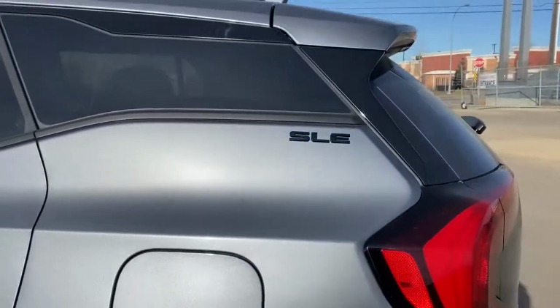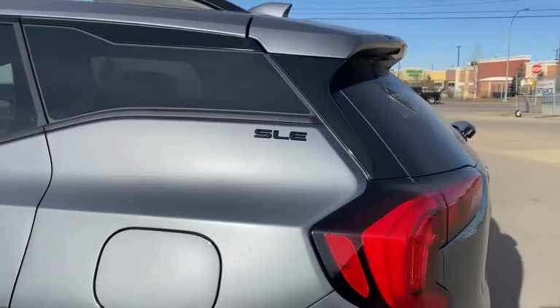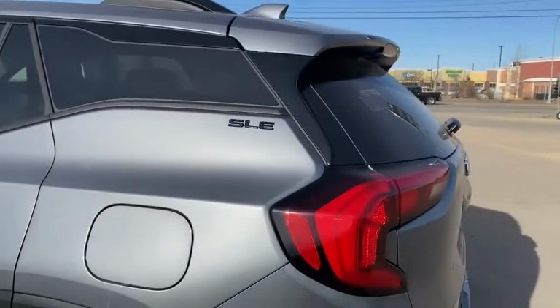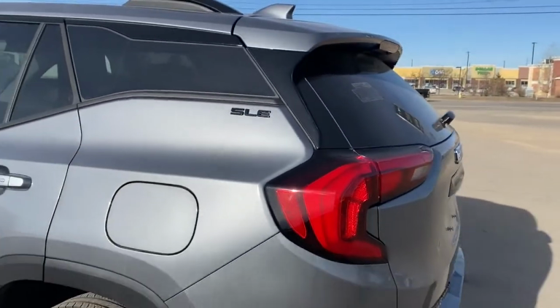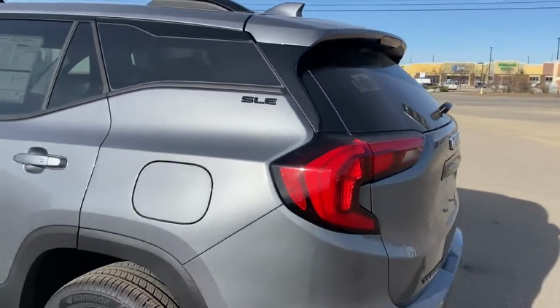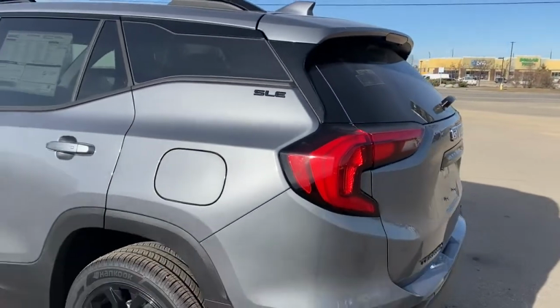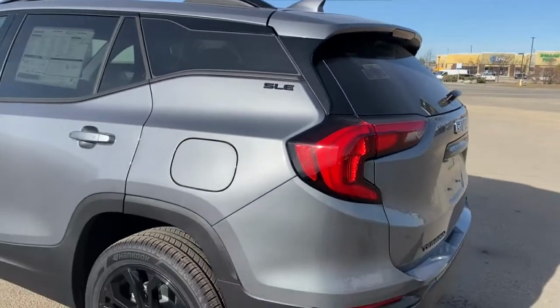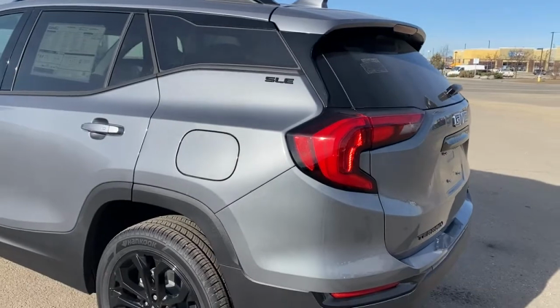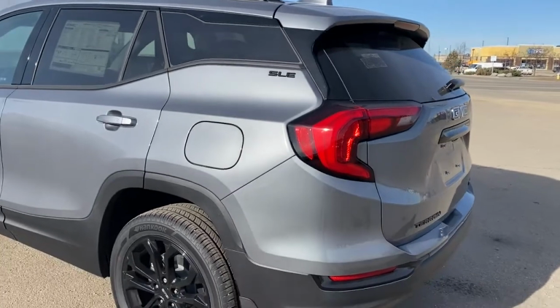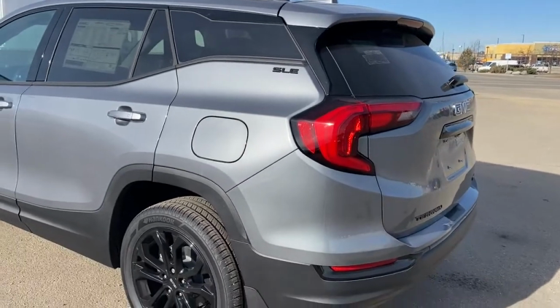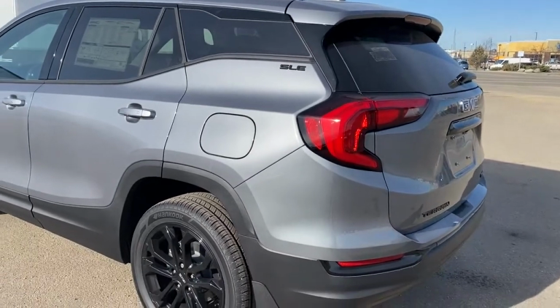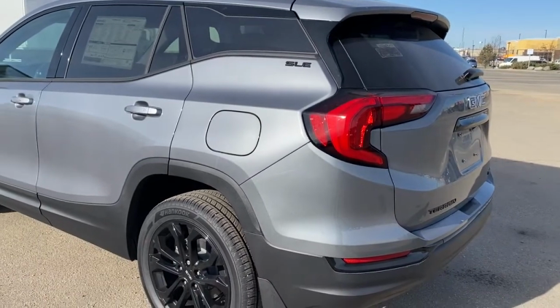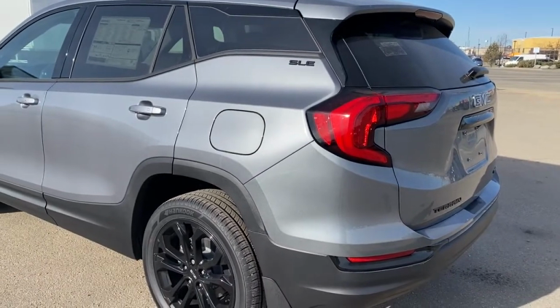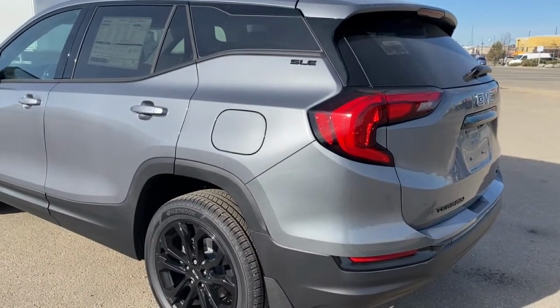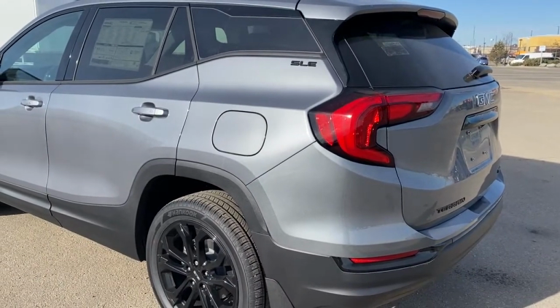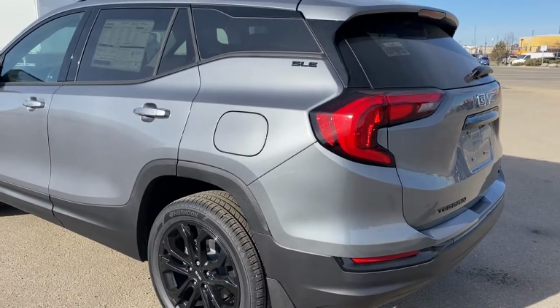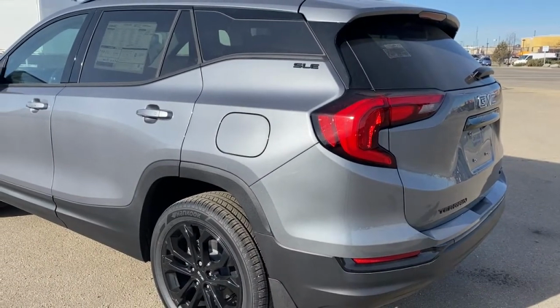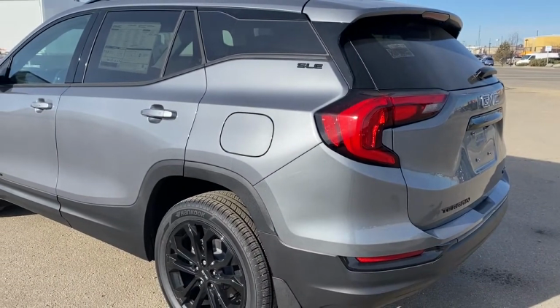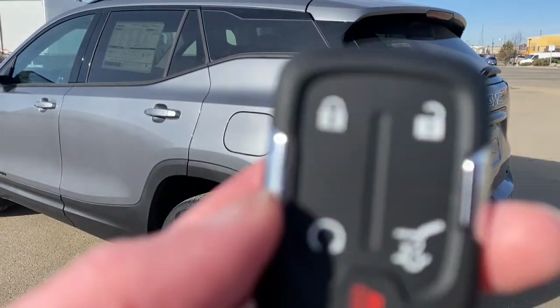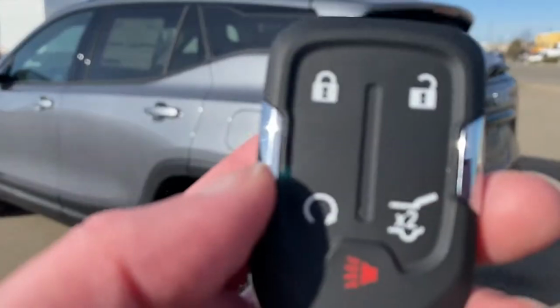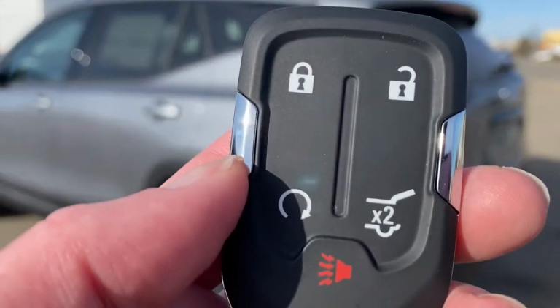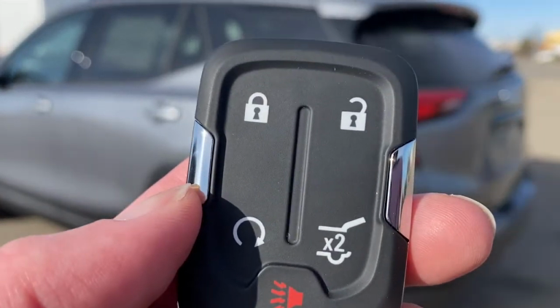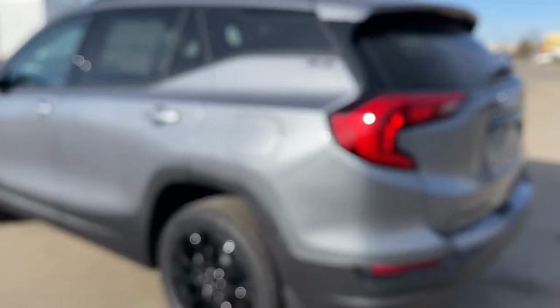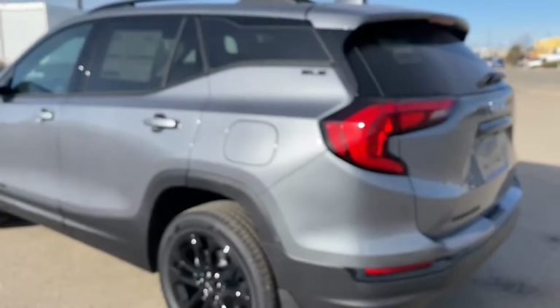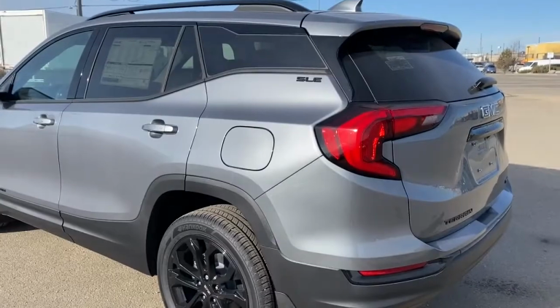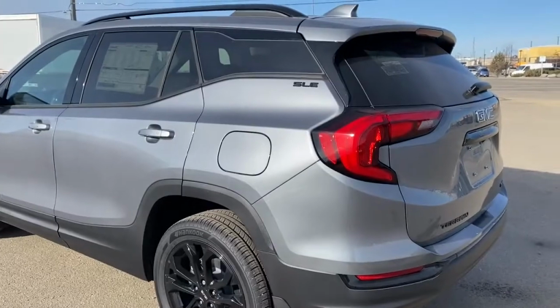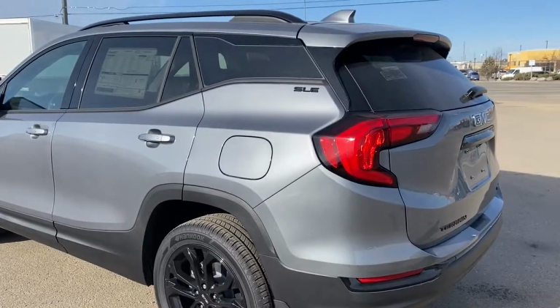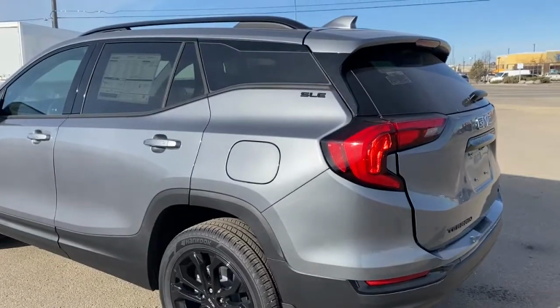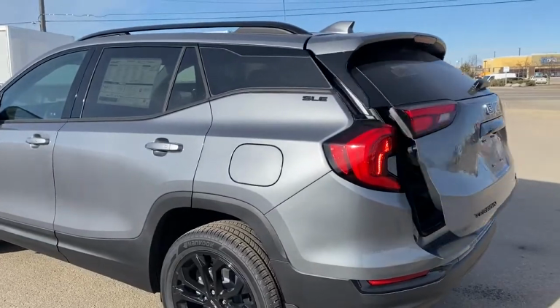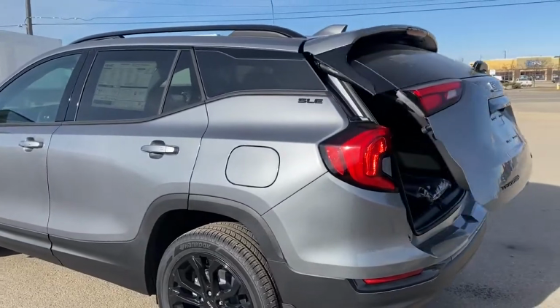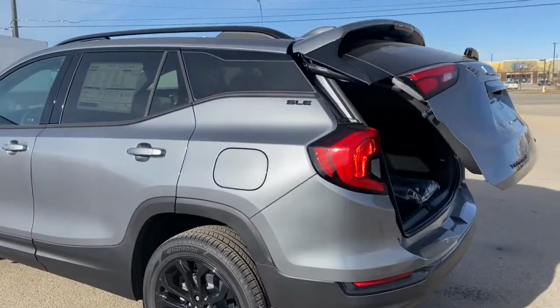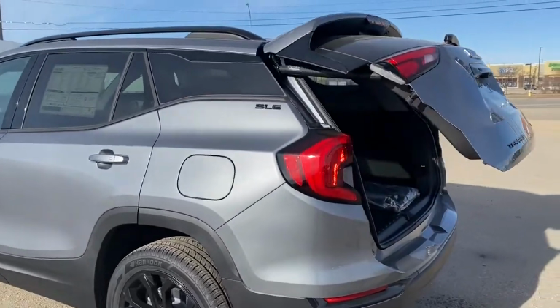At the back, we've got the rear window wiper, blacked-out SLE and Terrain badging. We also have the power liftgate — I'm going to use the key fob here to pop that open.